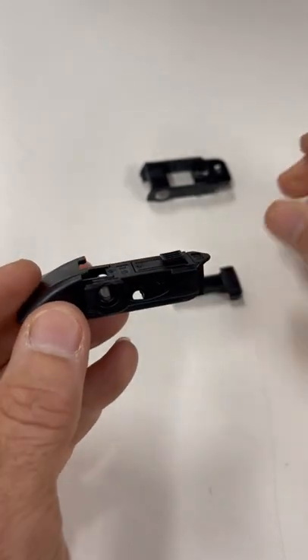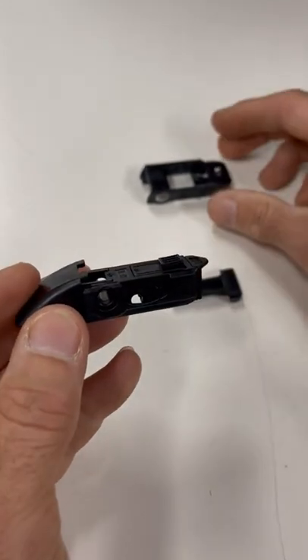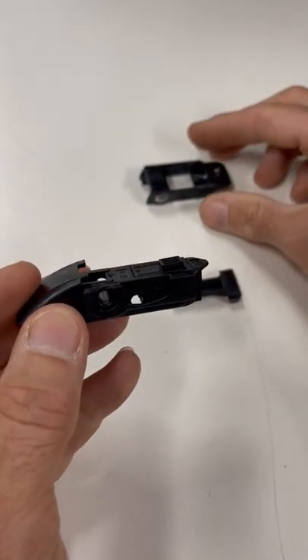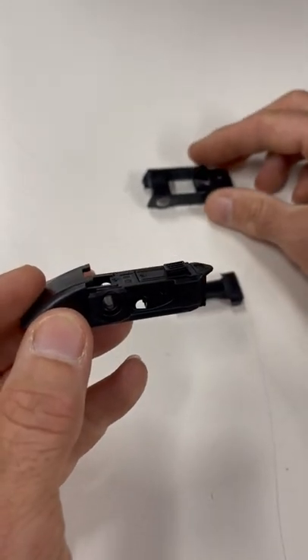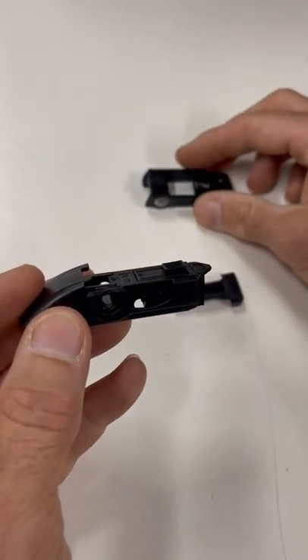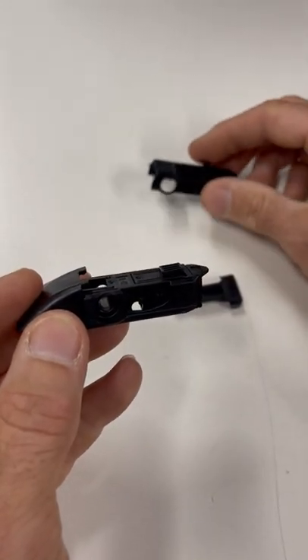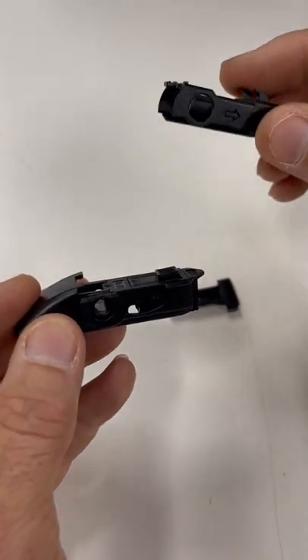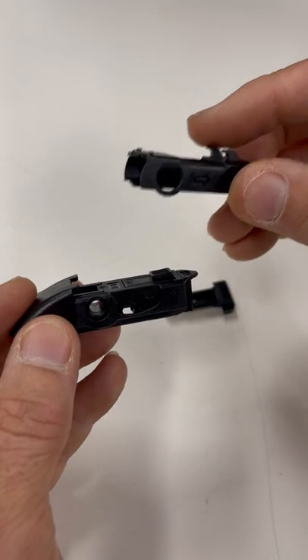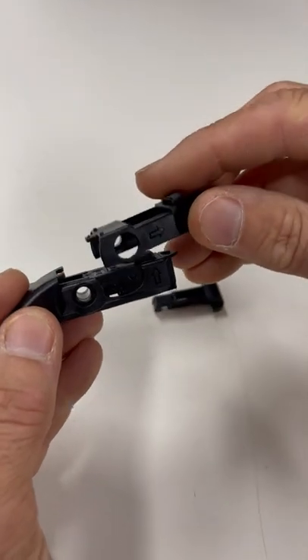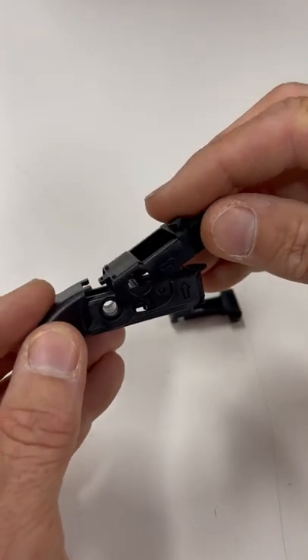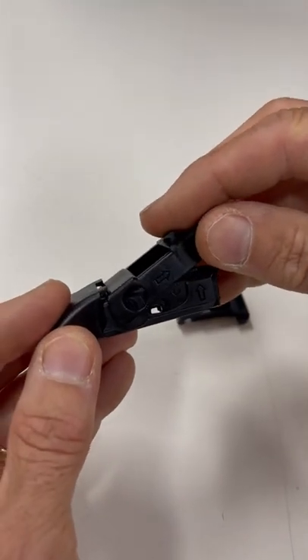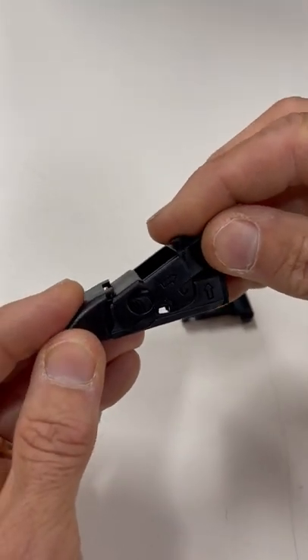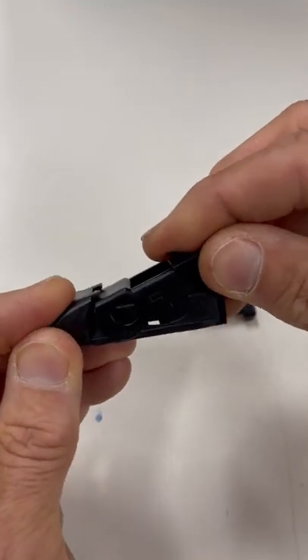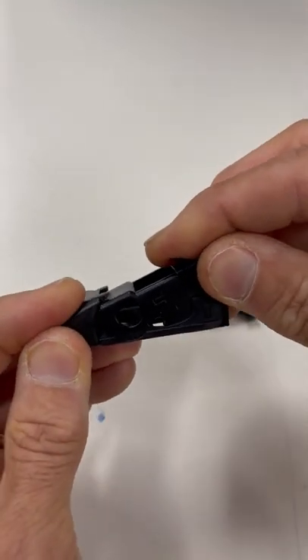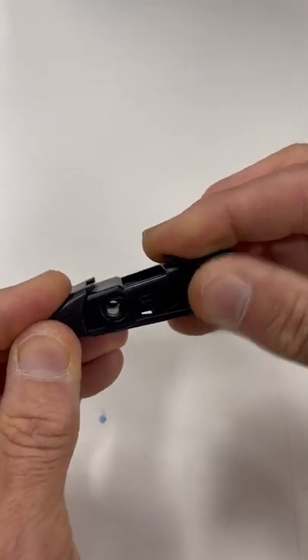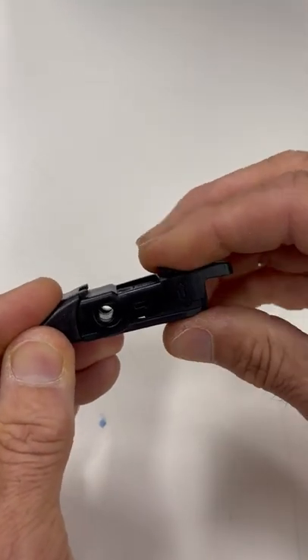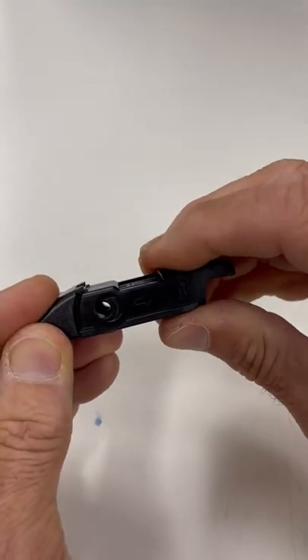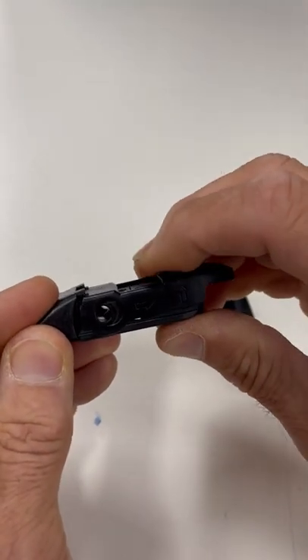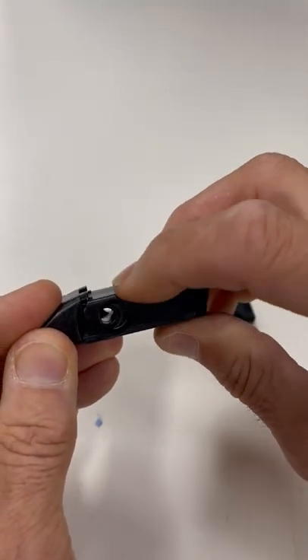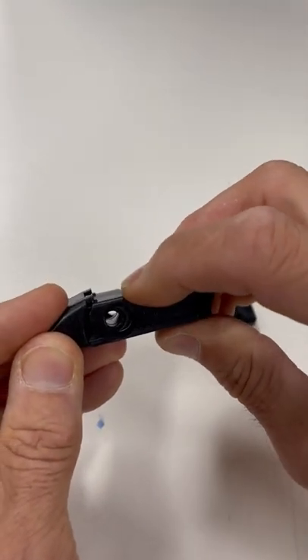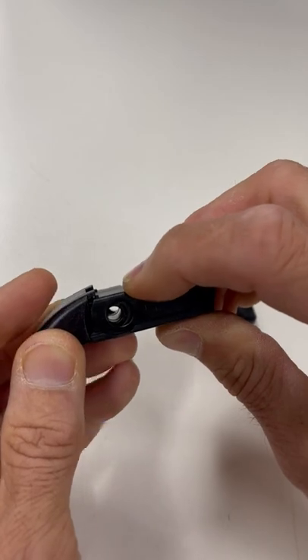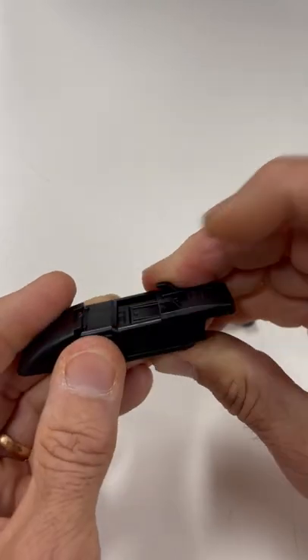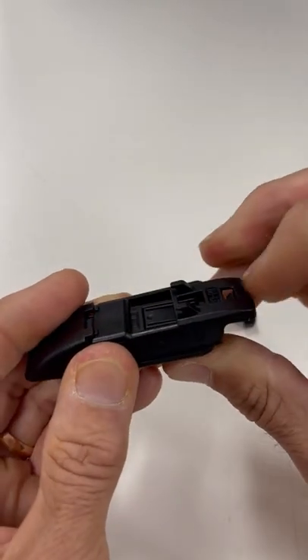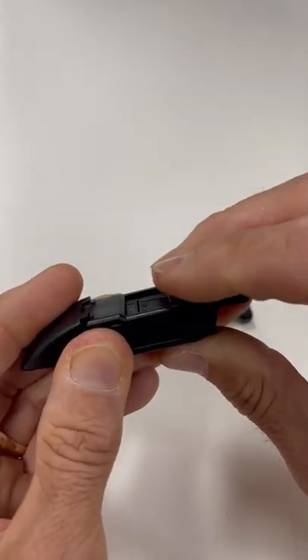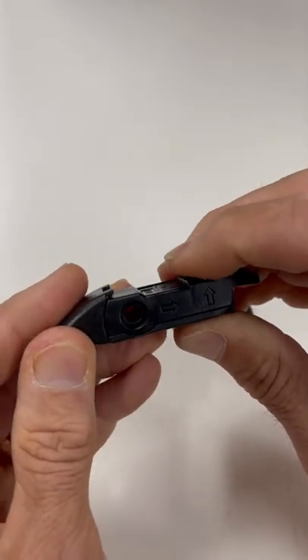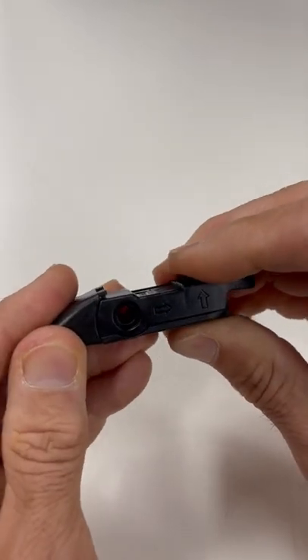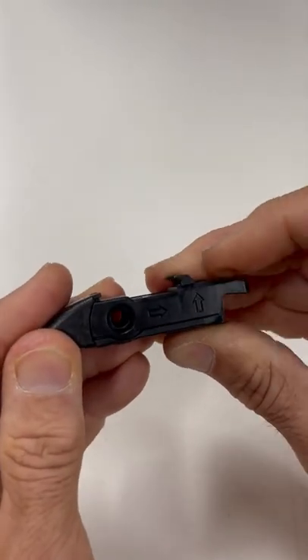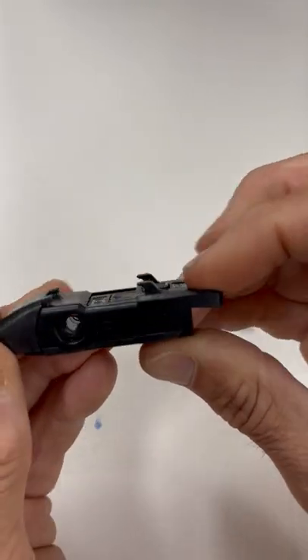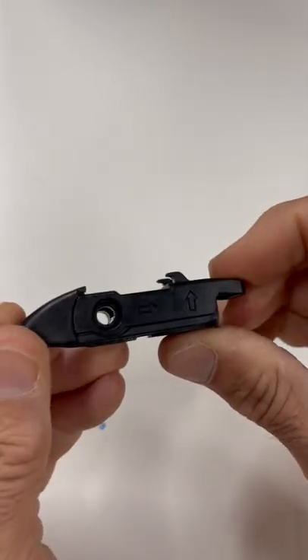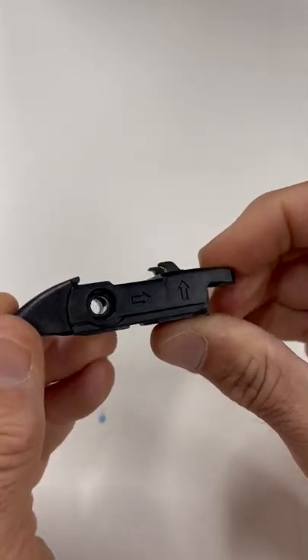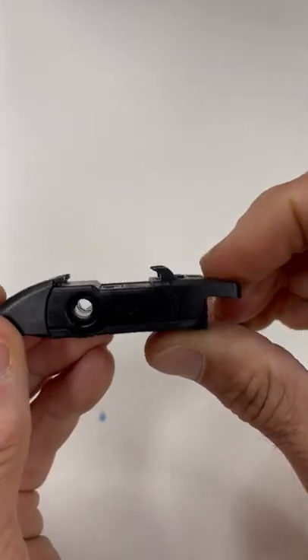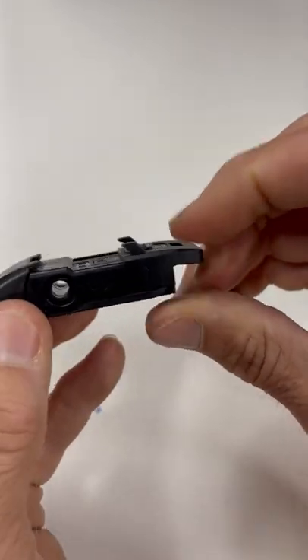We grab our next adapter, which is the M3PH adapter. This one actually inserts at the front of the adapter. We push down until we can get it back level there. We've got a little tab we need to get under at the back, and then we just lock forward, and that locks that in place.